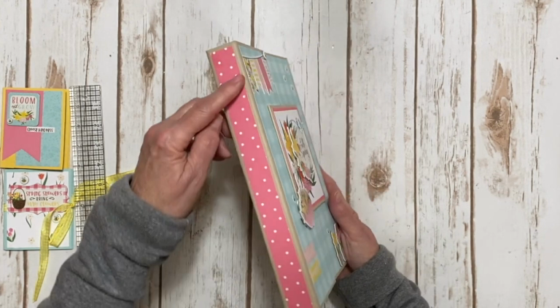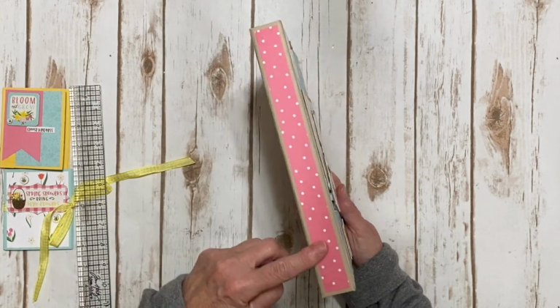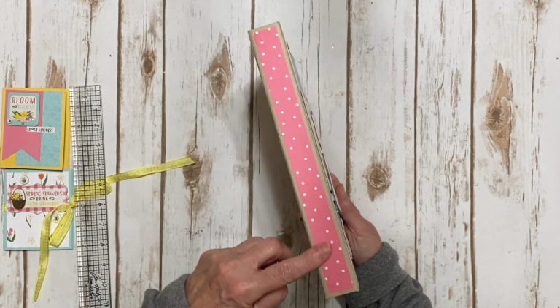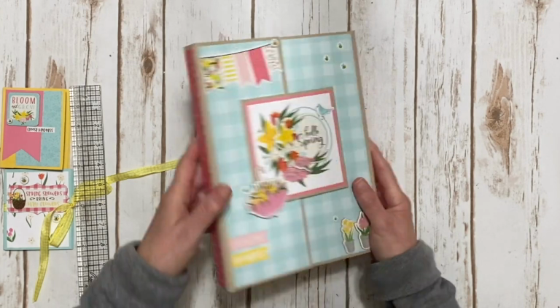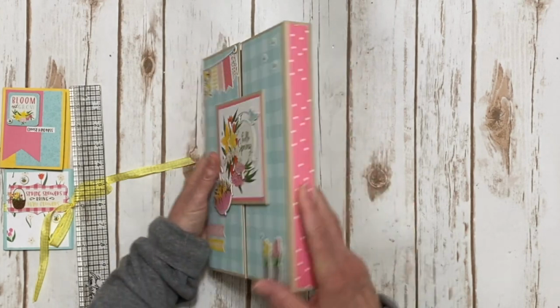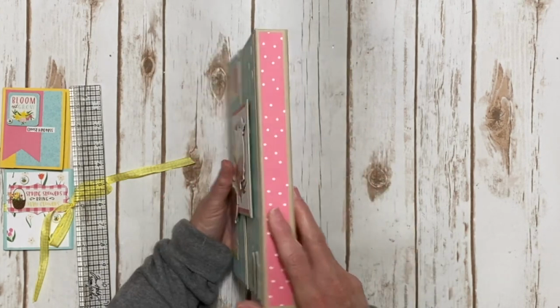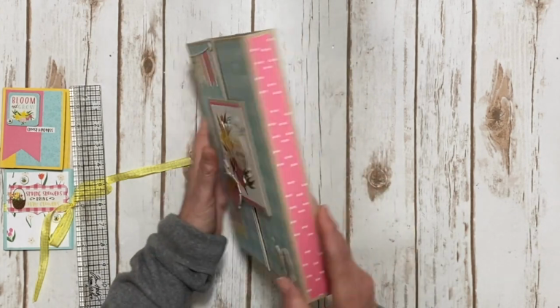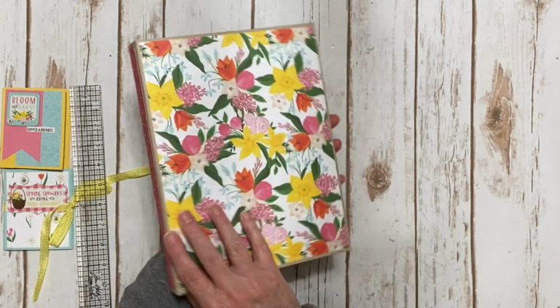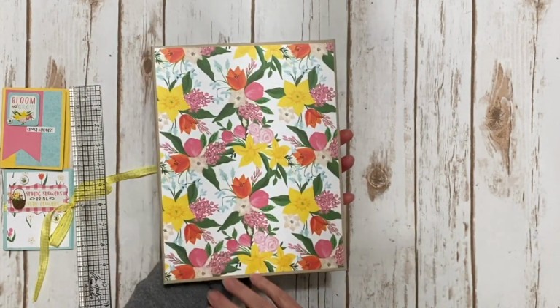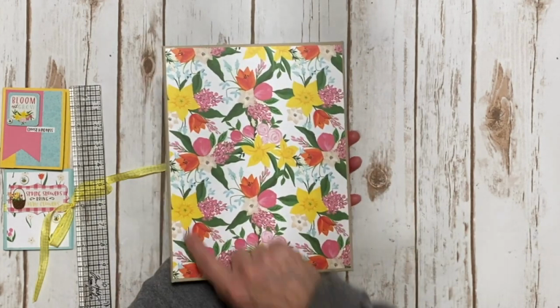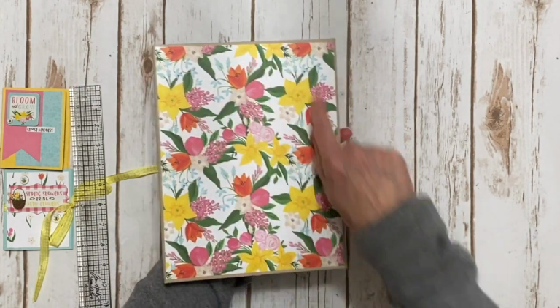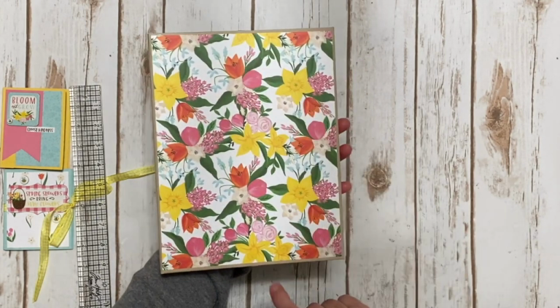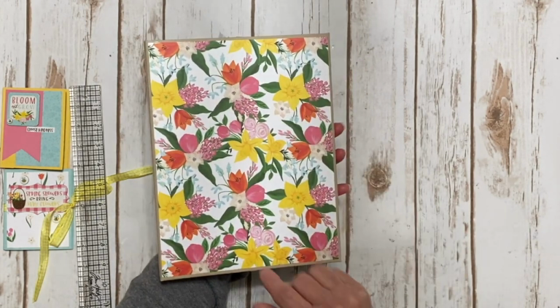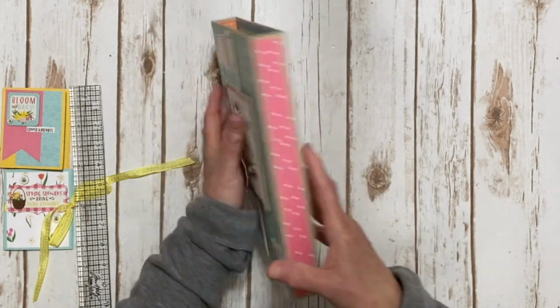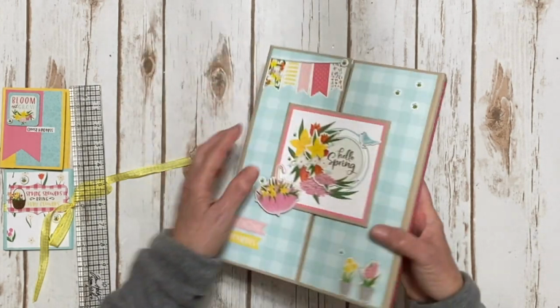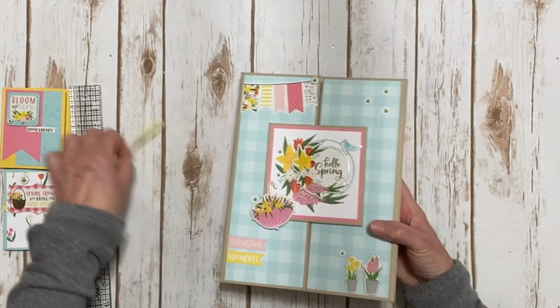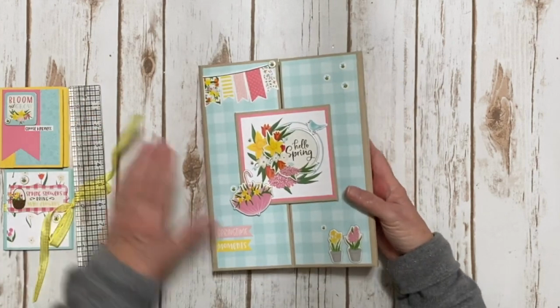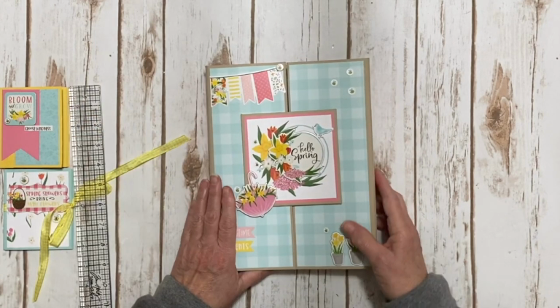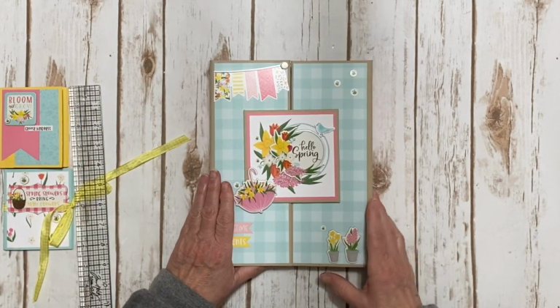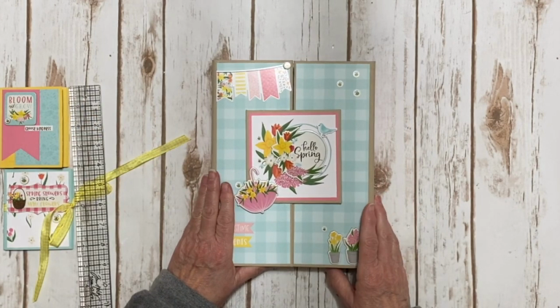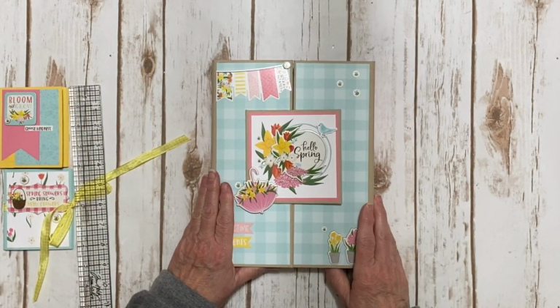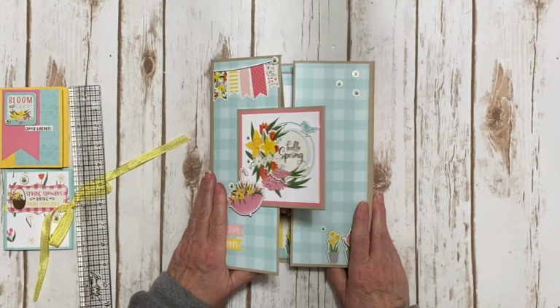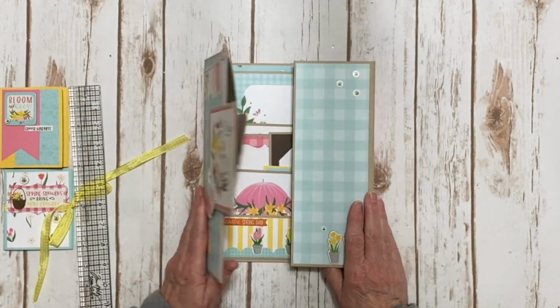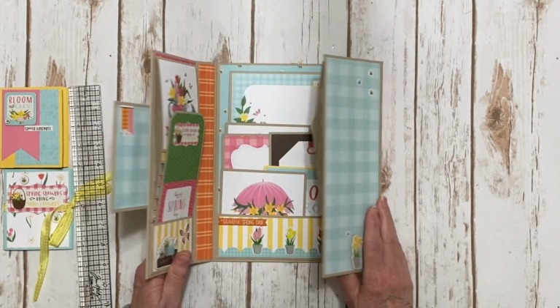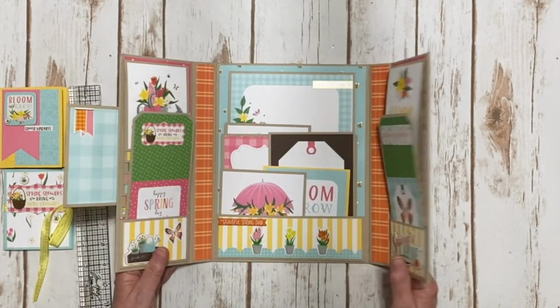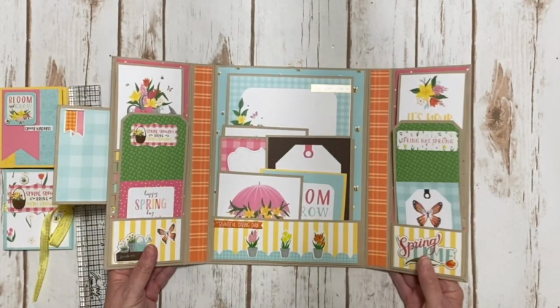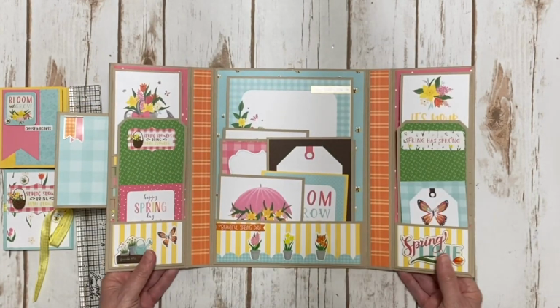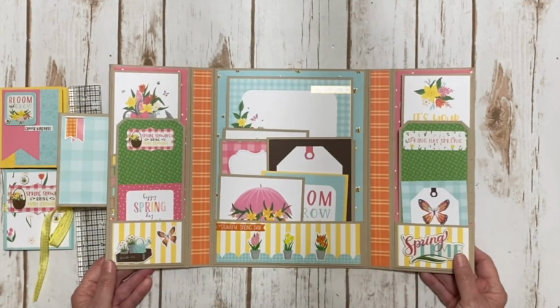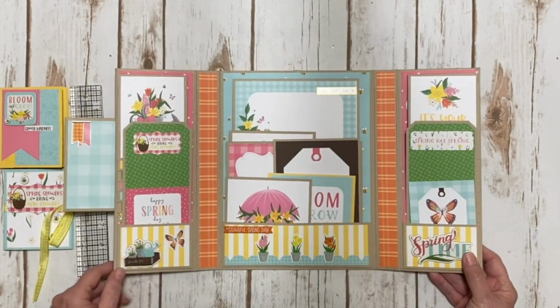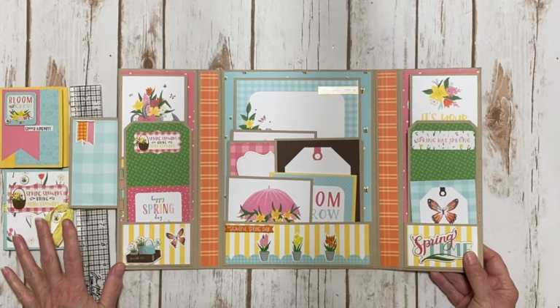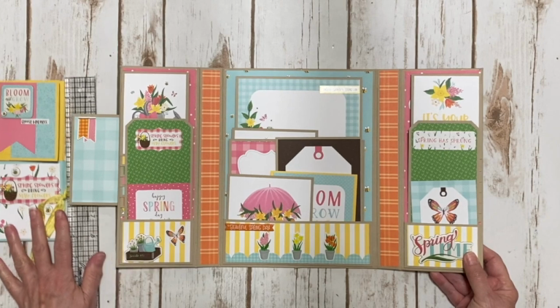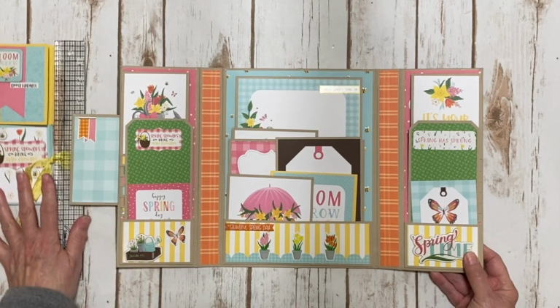The spines are one inch, and here is the back with the pretty flowers. There's a magnet closure and when you open it up, it looks like this.